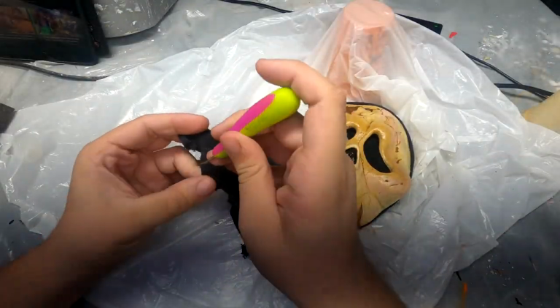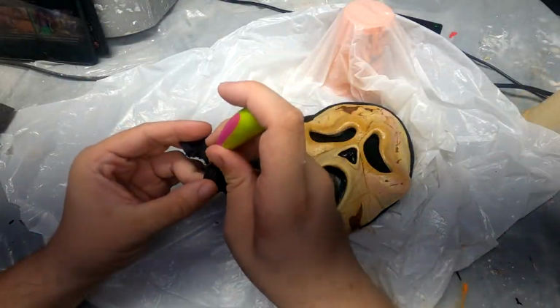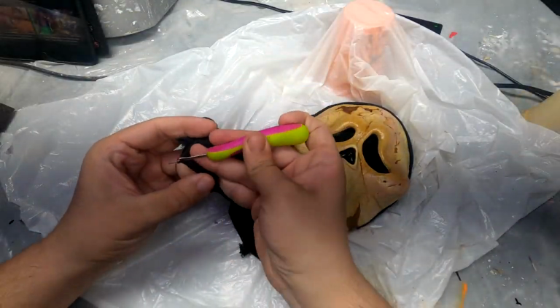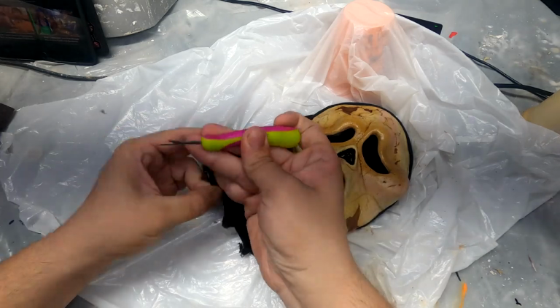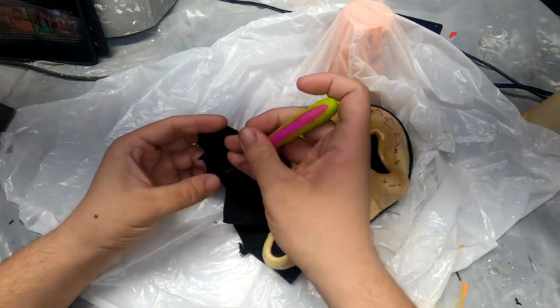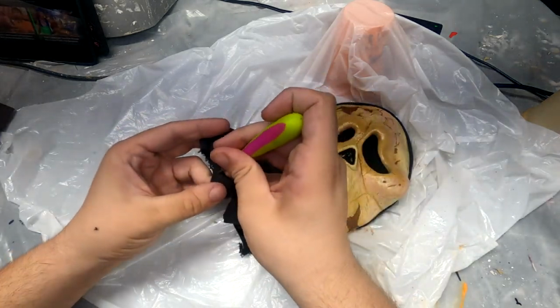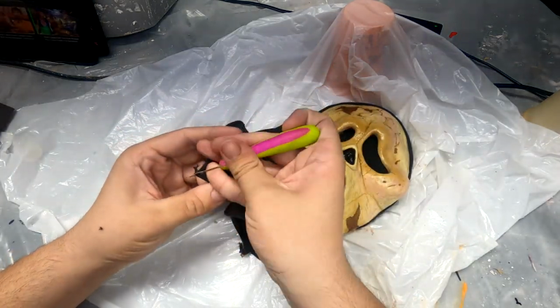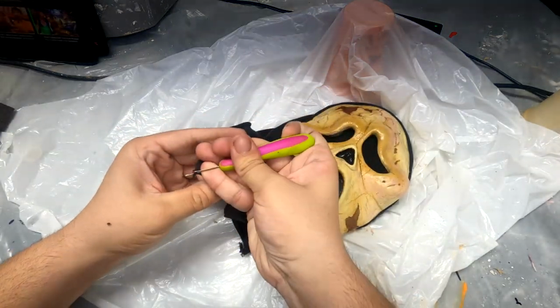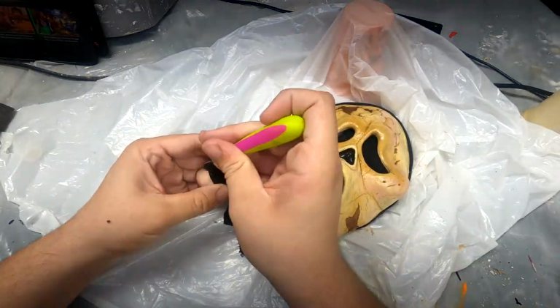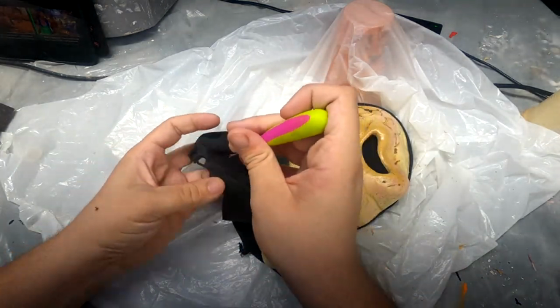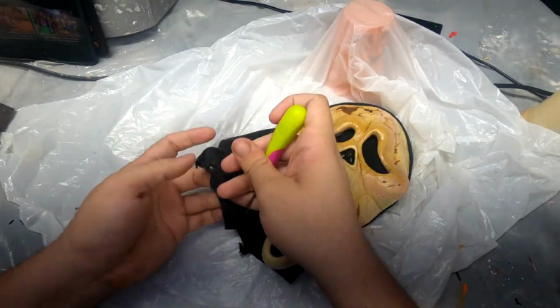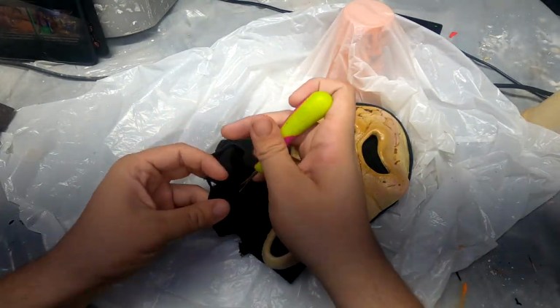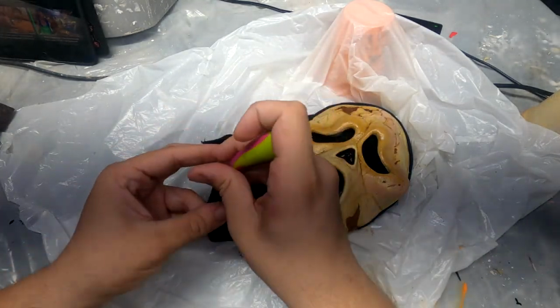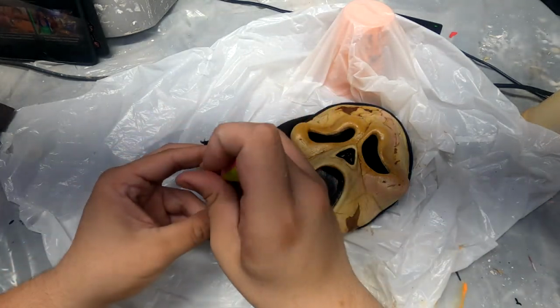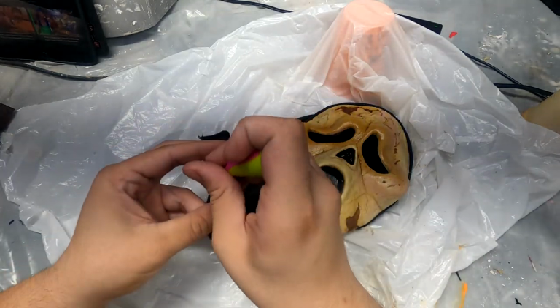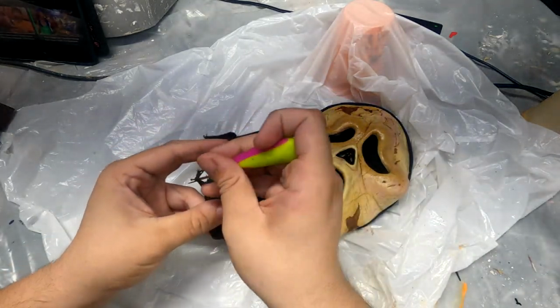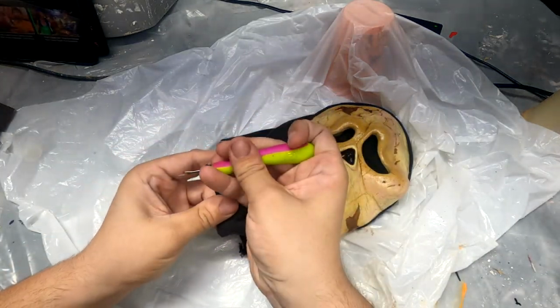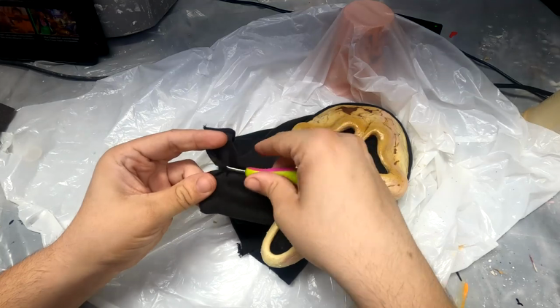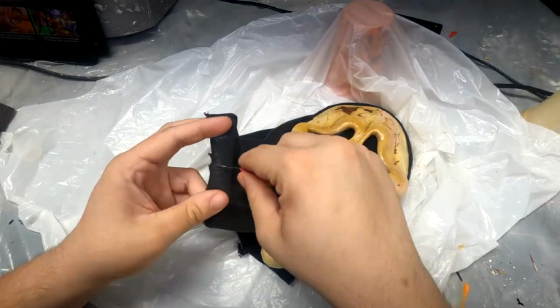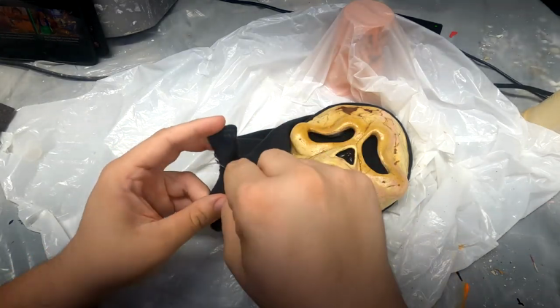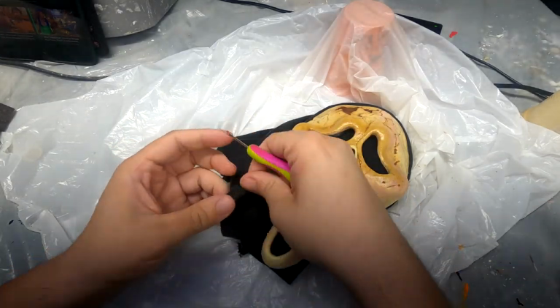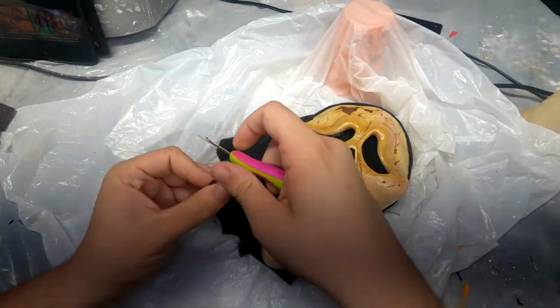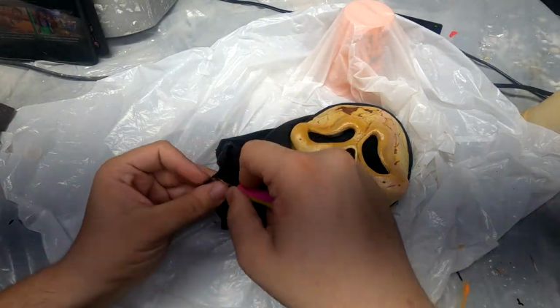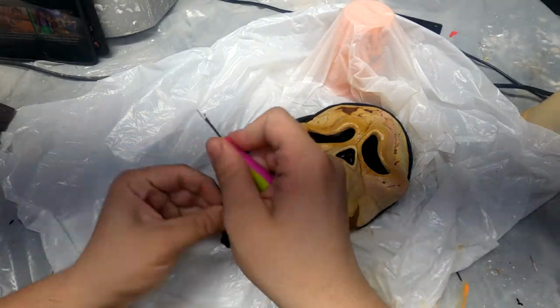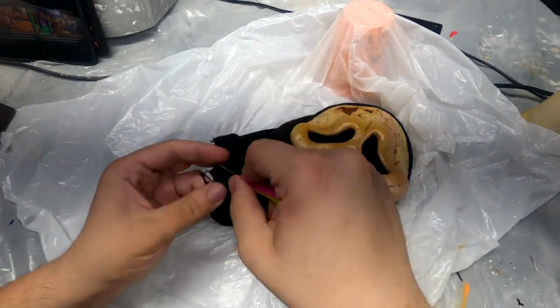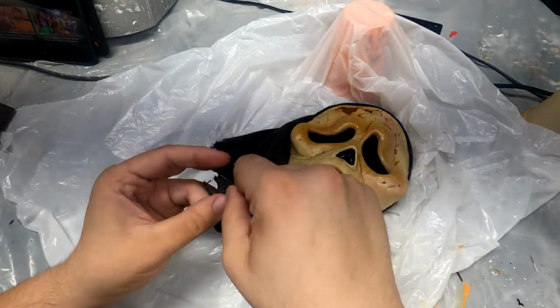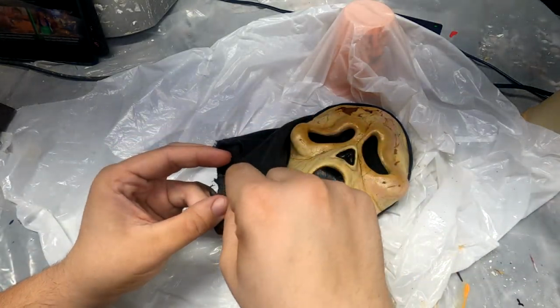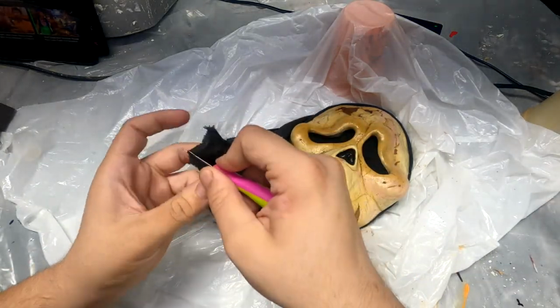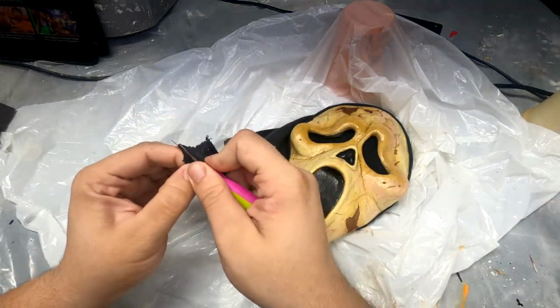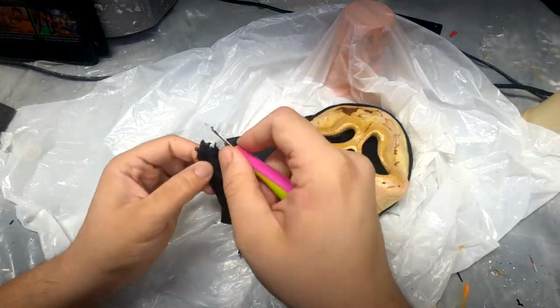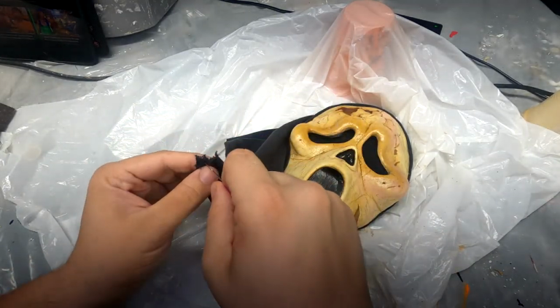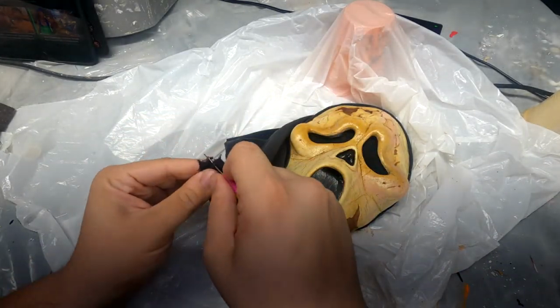Next up we're going to do a bit of distressing work to make that fabric look even more tattered and torn. We're going in with the seam ripper here to tatter the bottom edge of the shroud a bit and also create some more holes in the fabric.